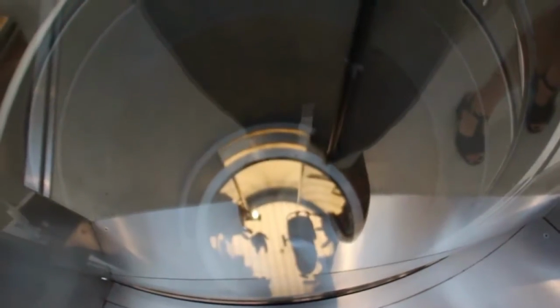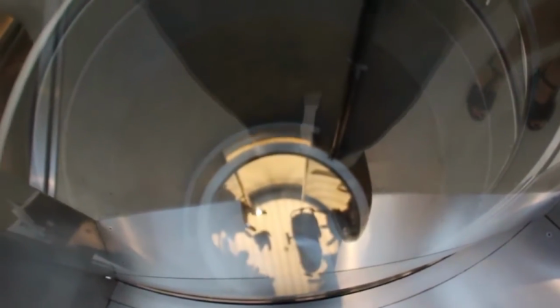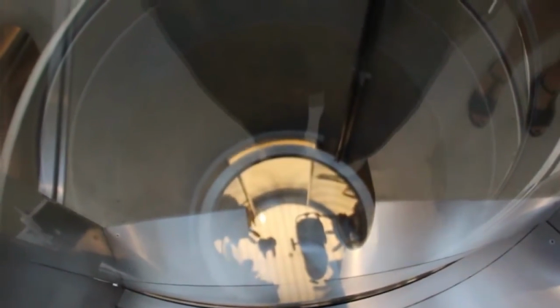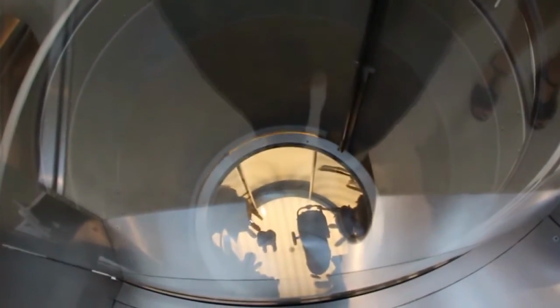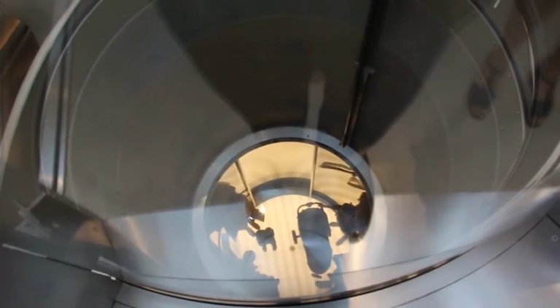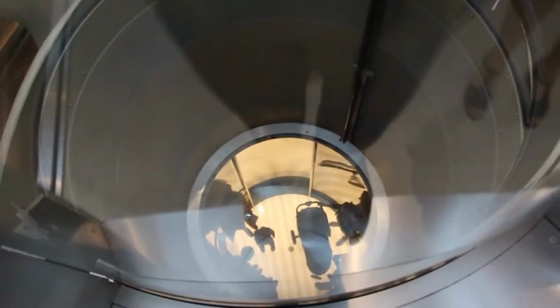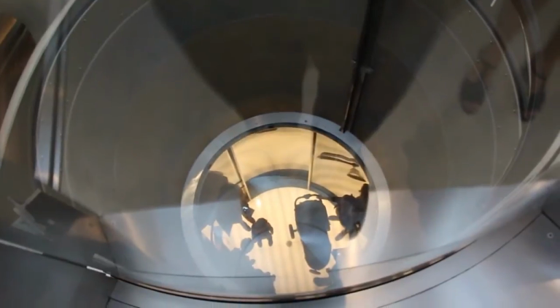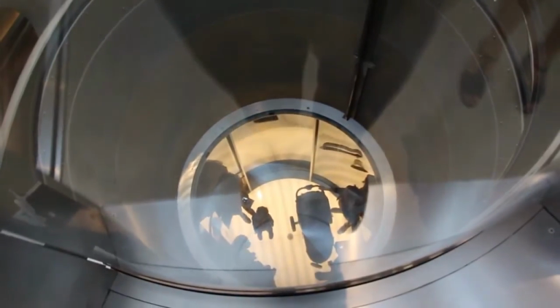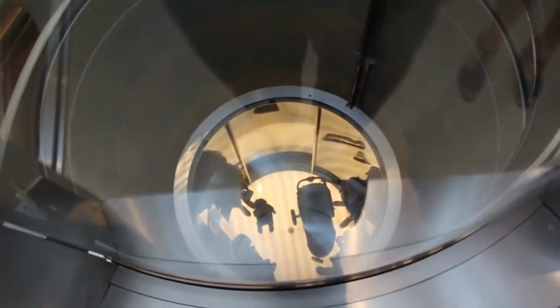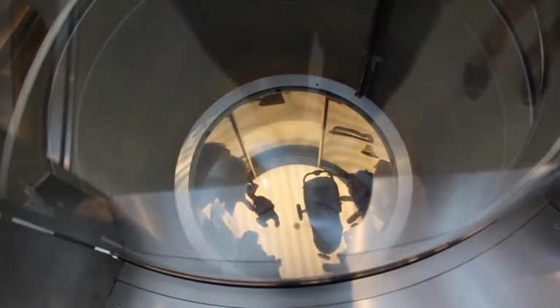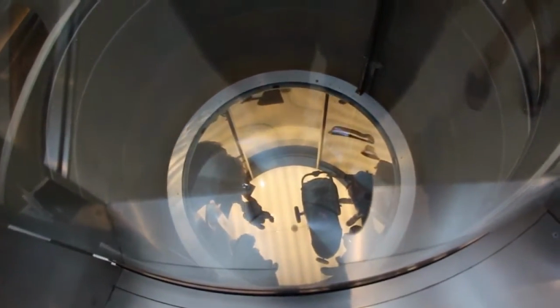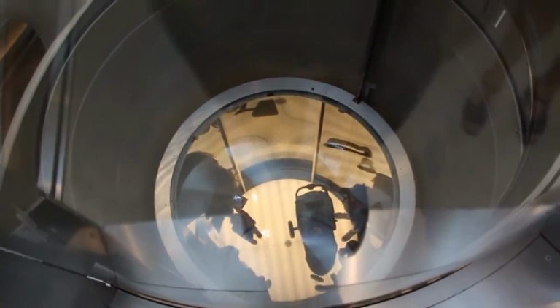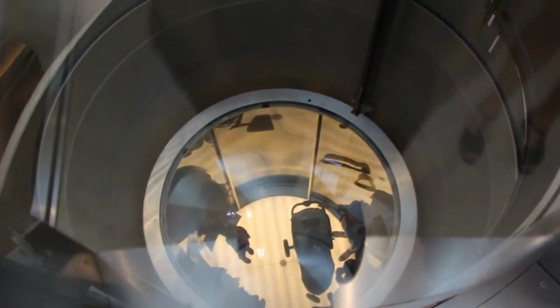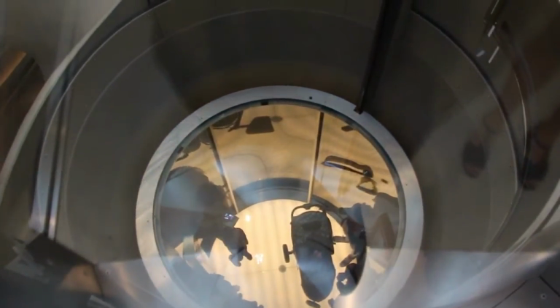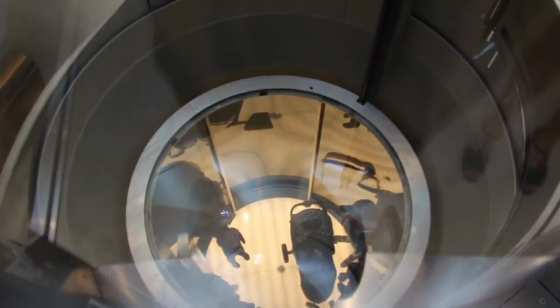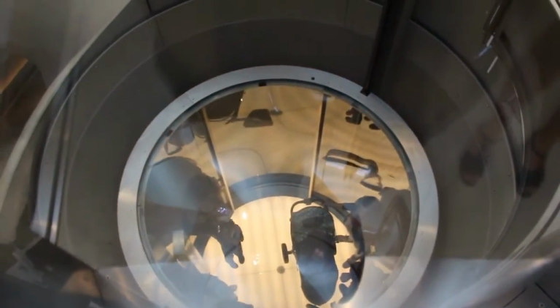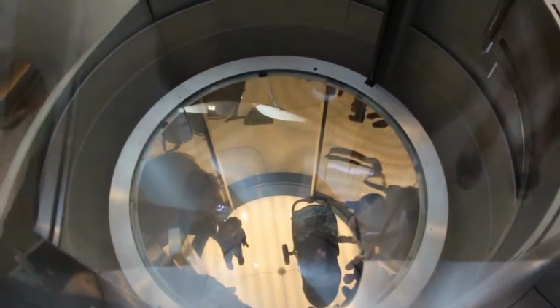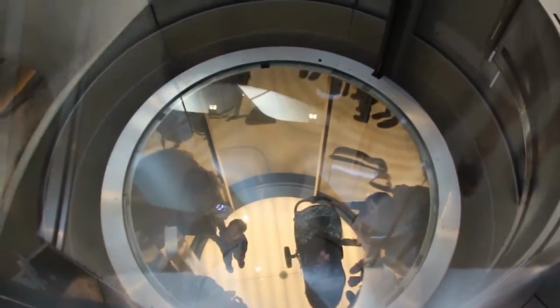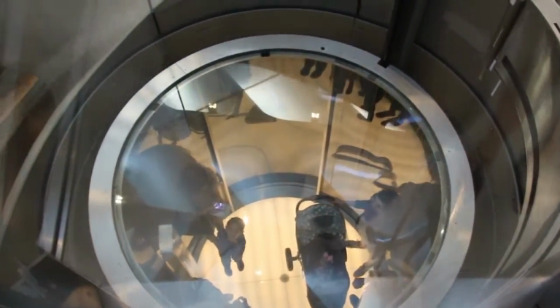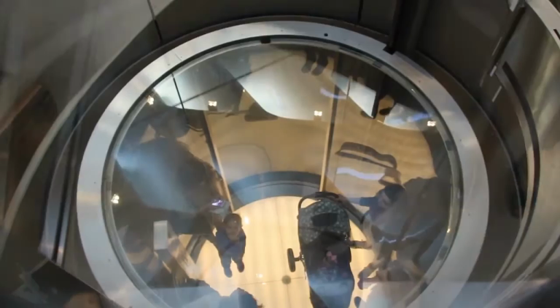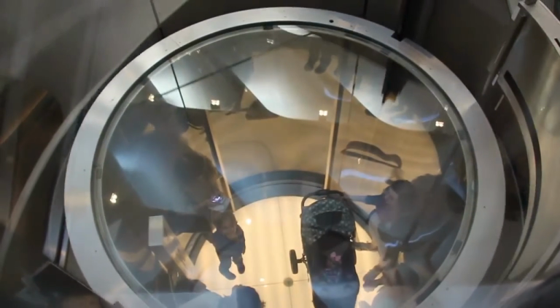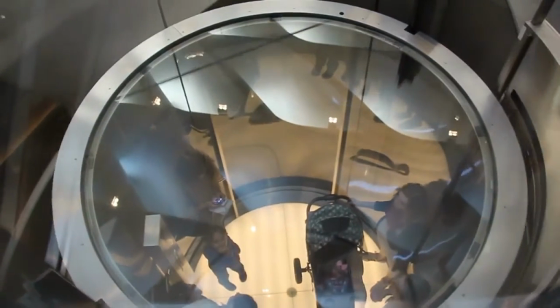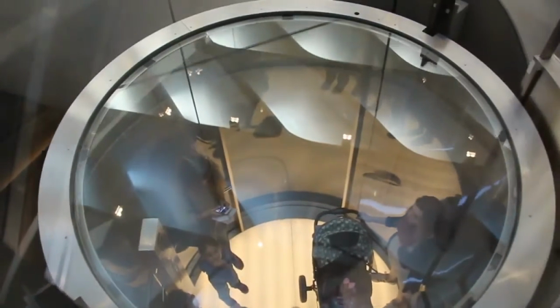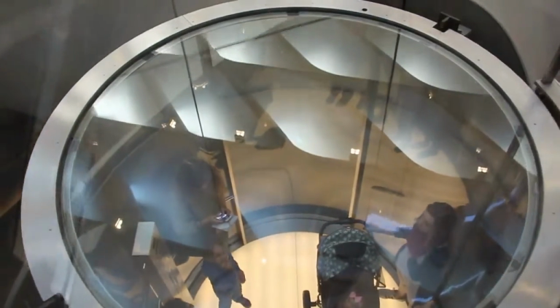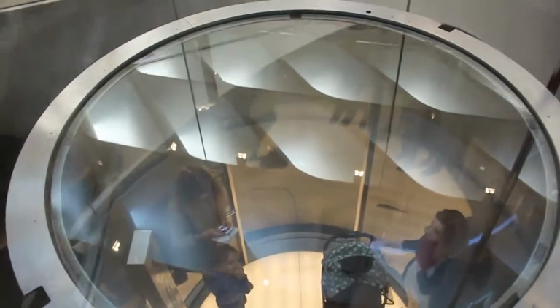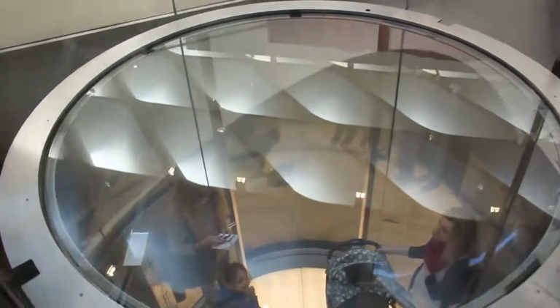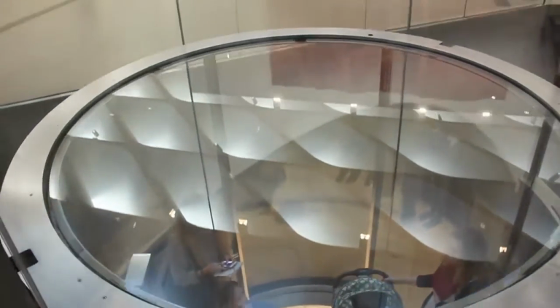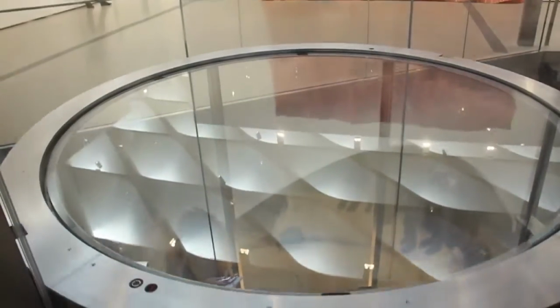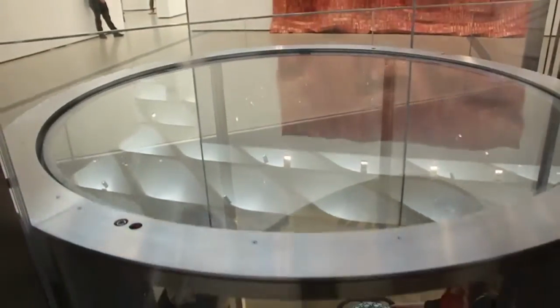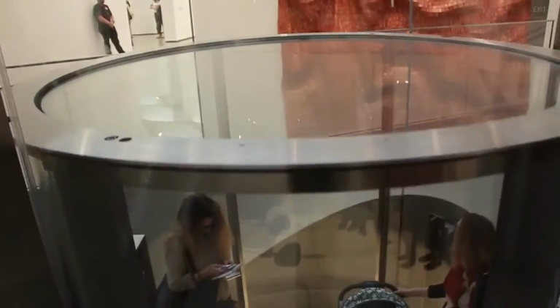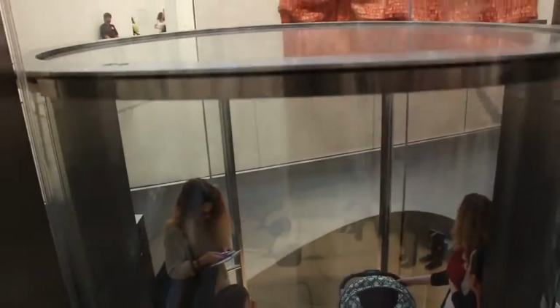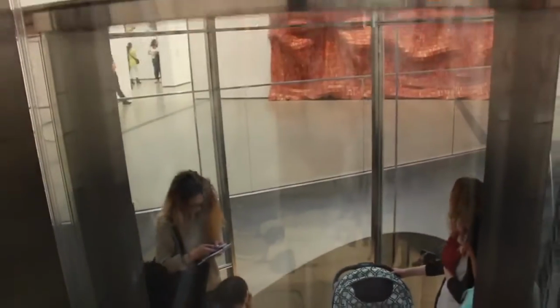Check out this elevator. This is sick. Nice.